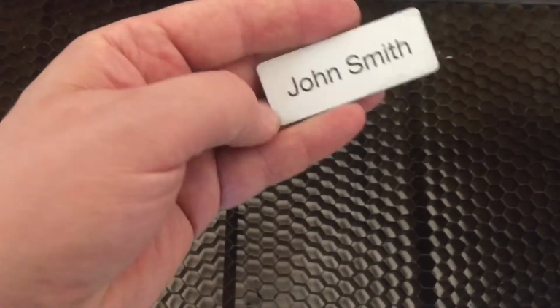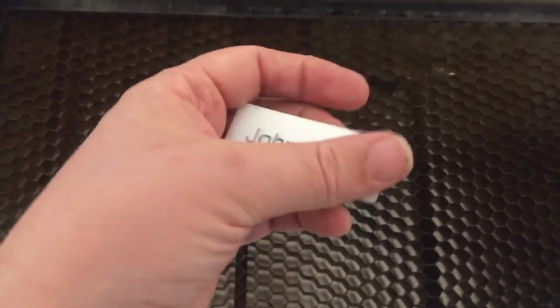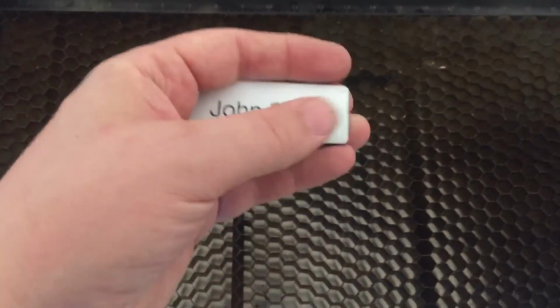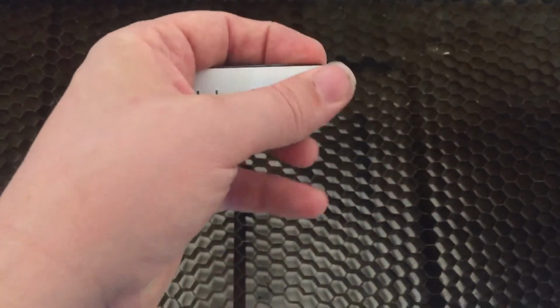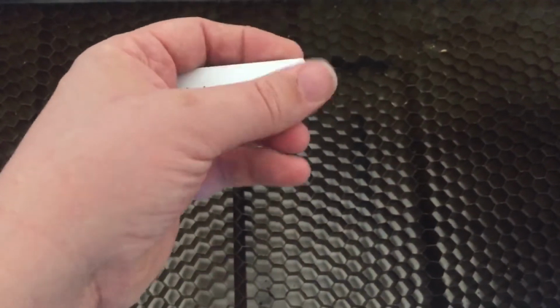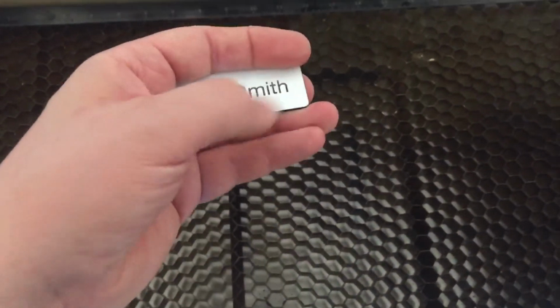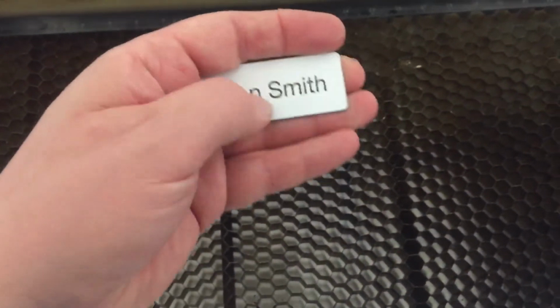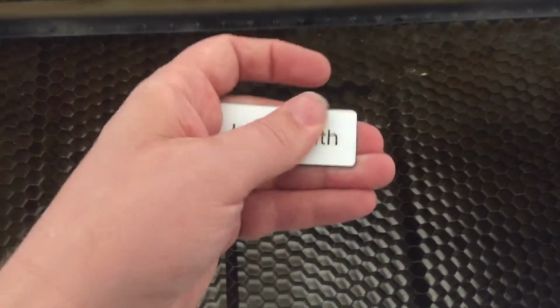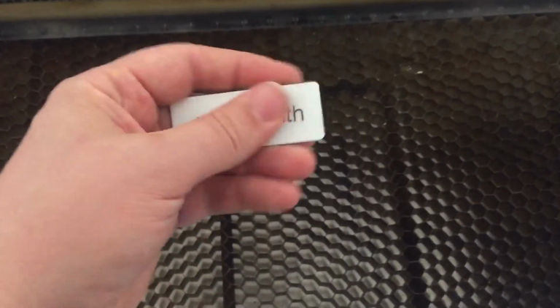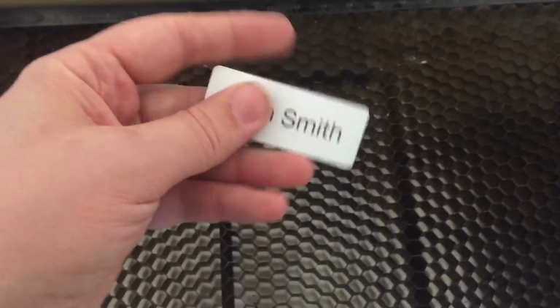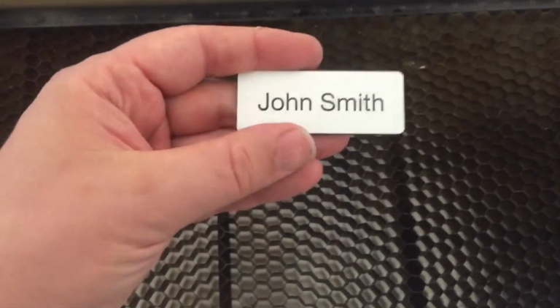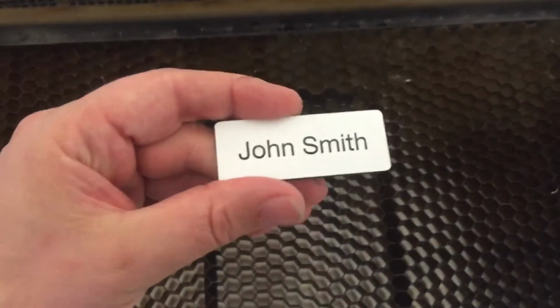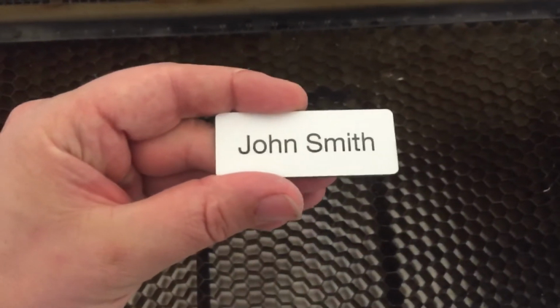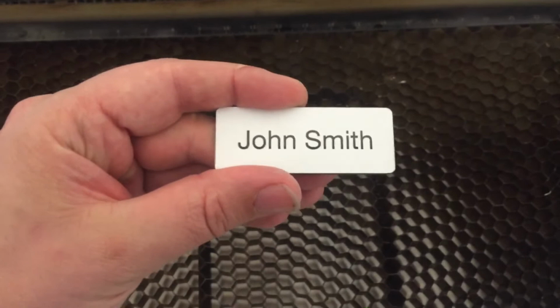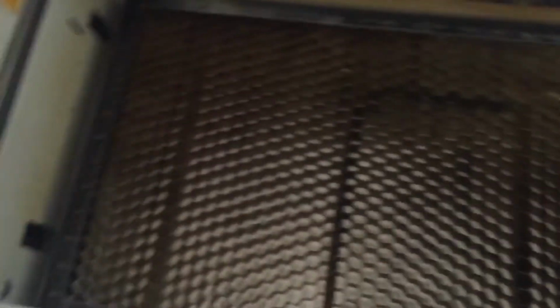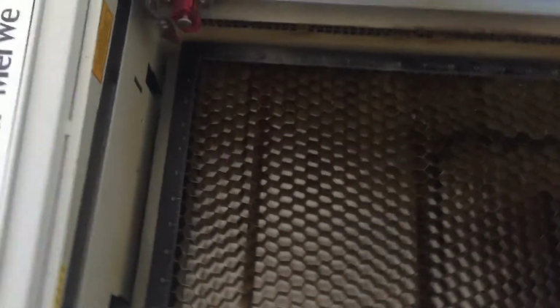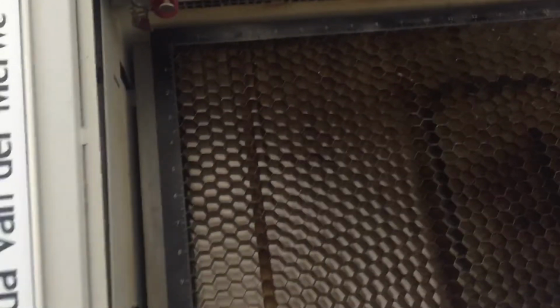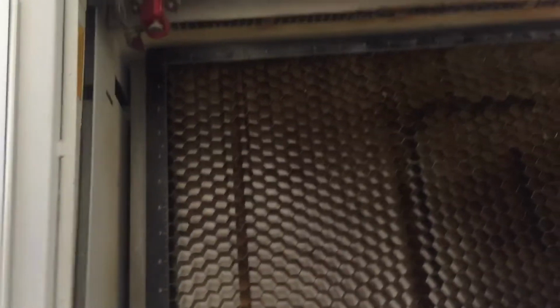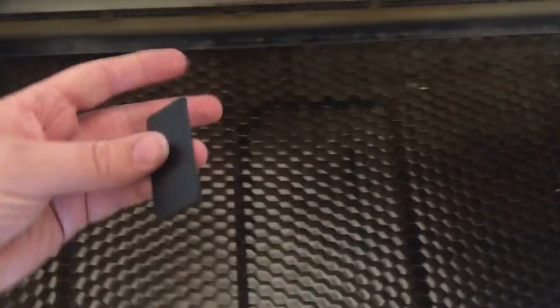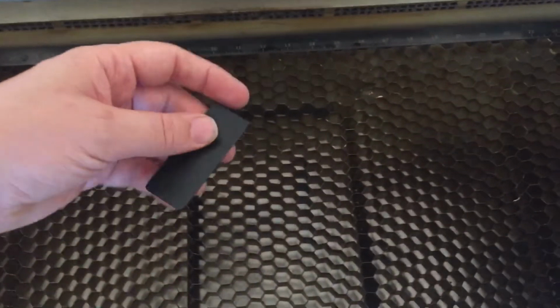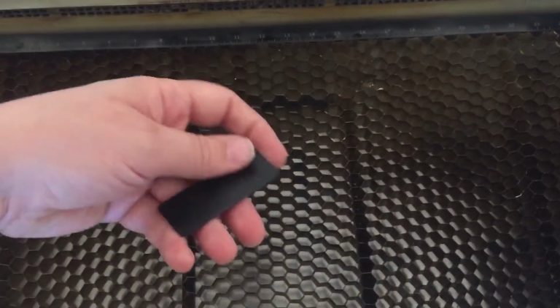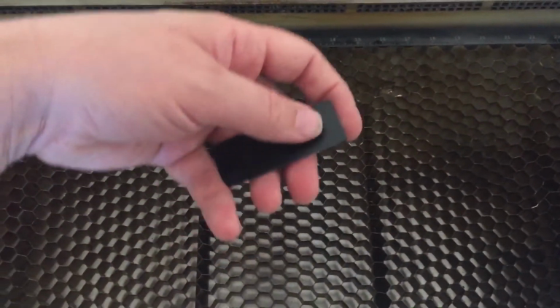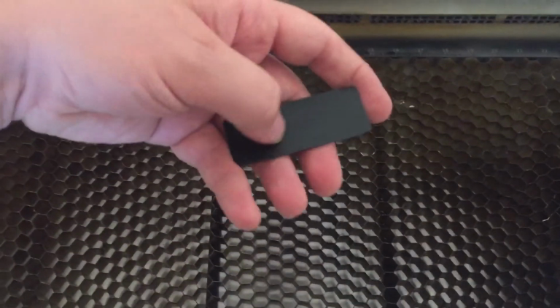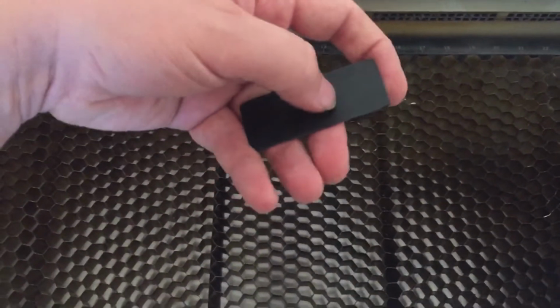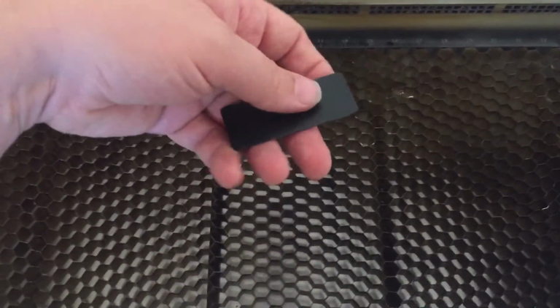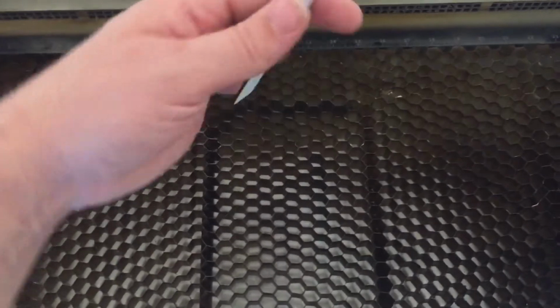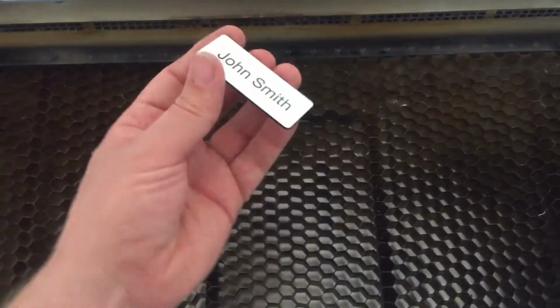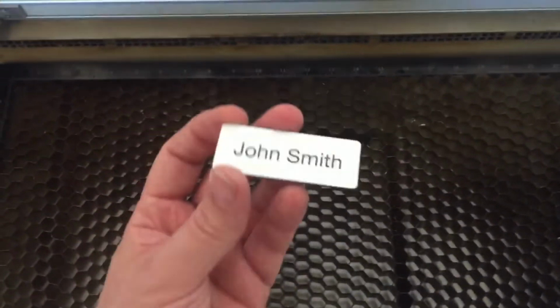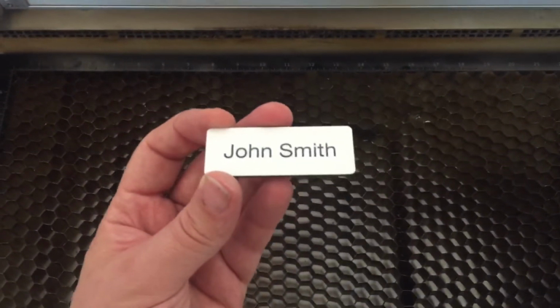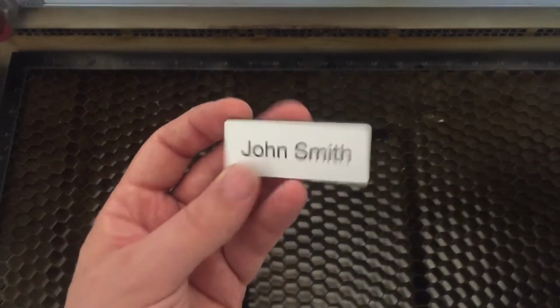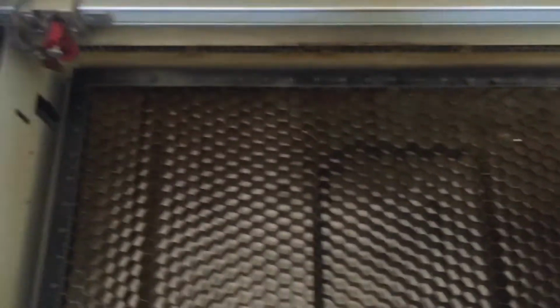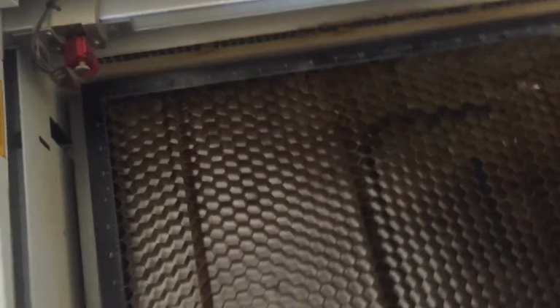That just needs a wipe off. All plastic tags just need a bit of a clean afterwards. But that's it — John Smith. From there we just put a magnetic badge on the back and that would be done.